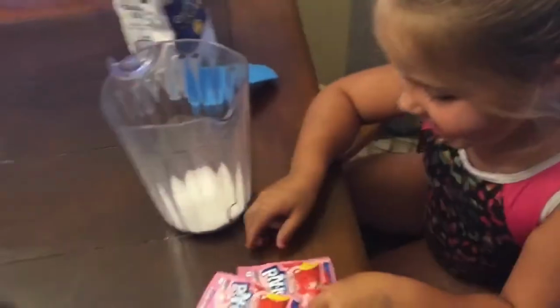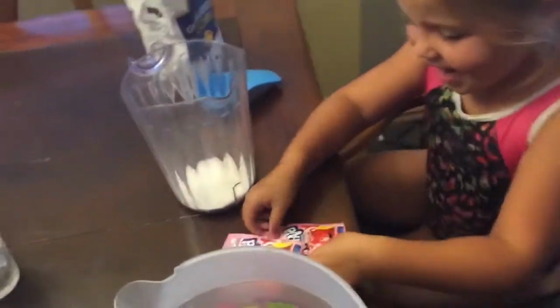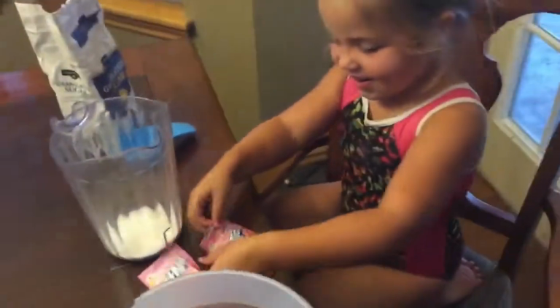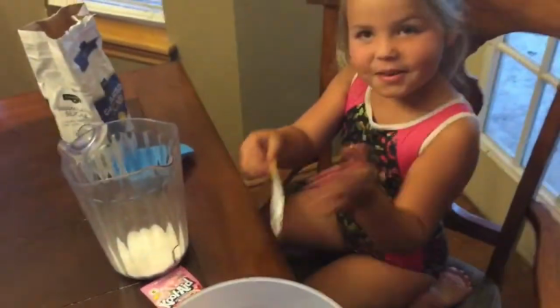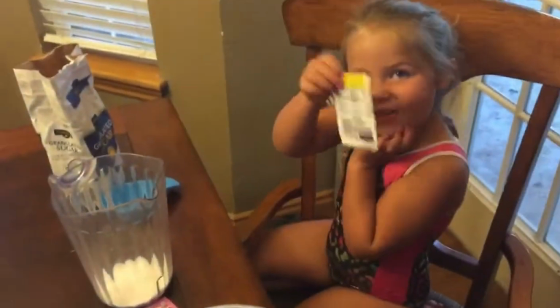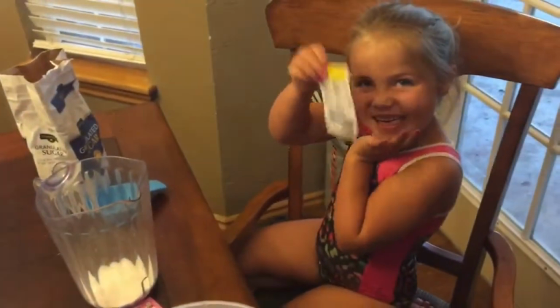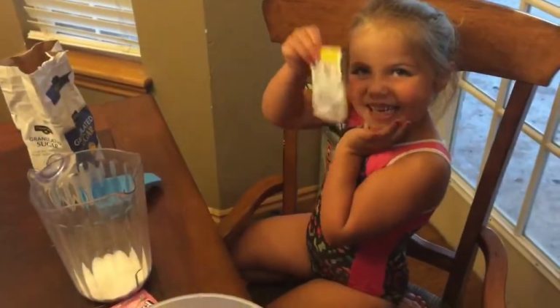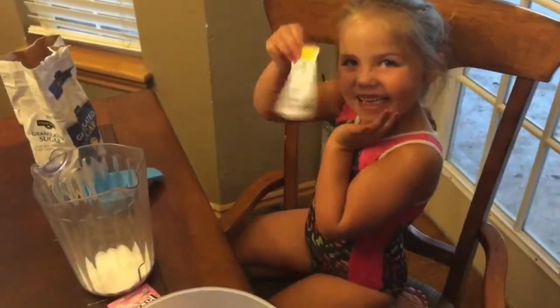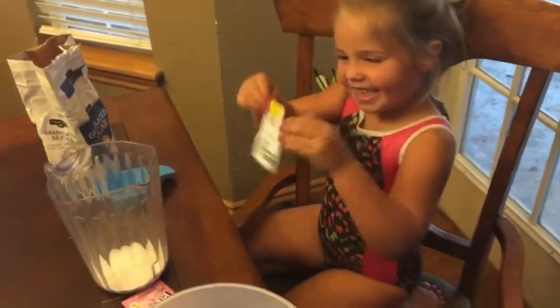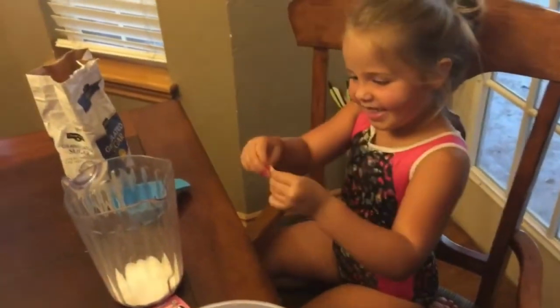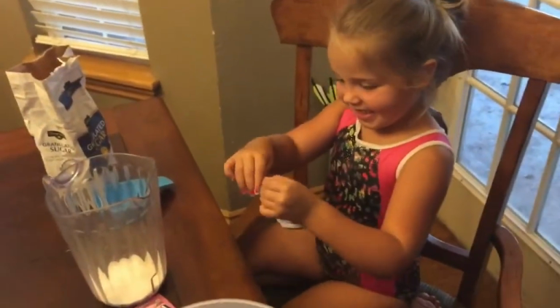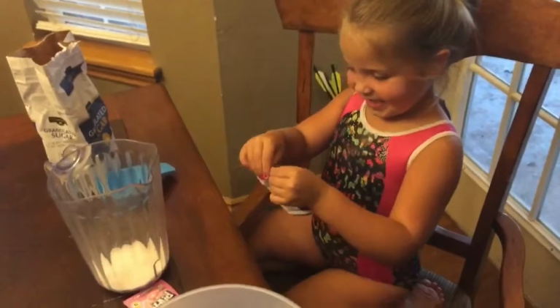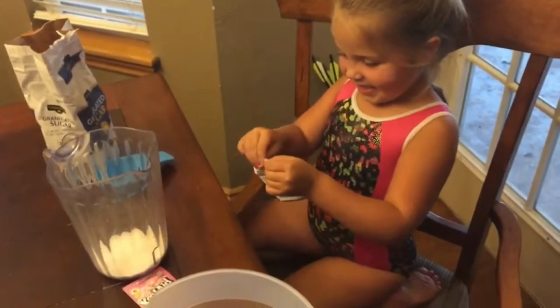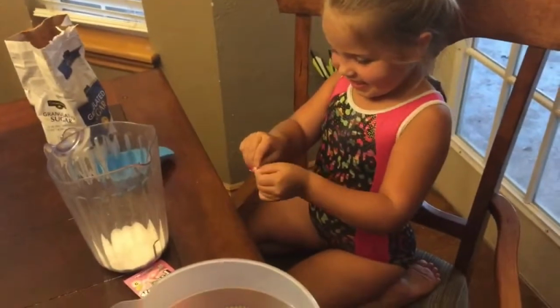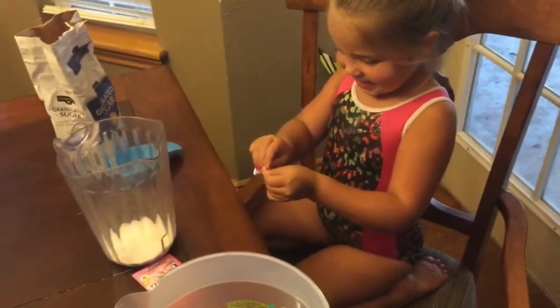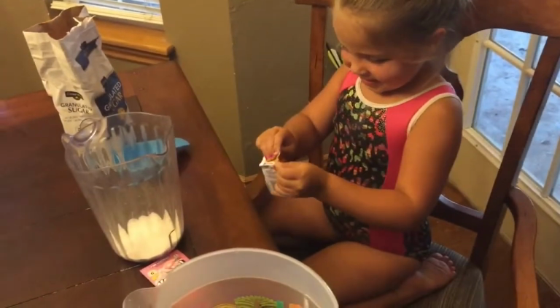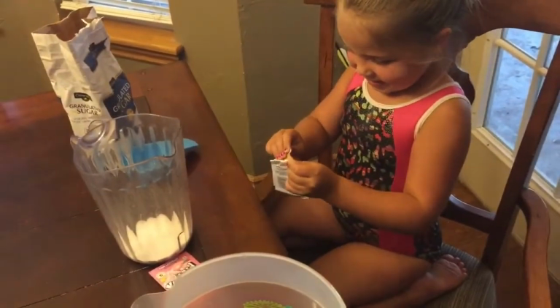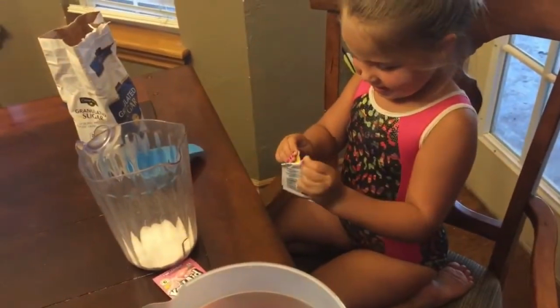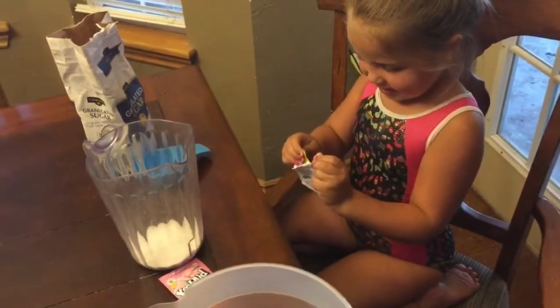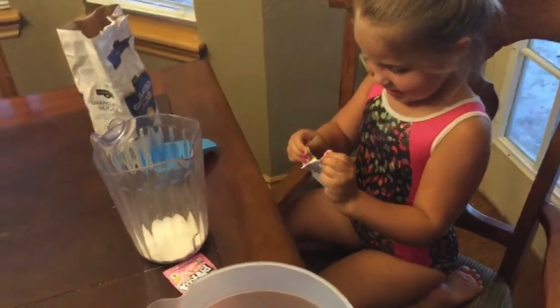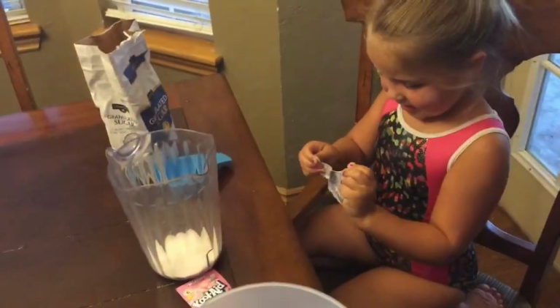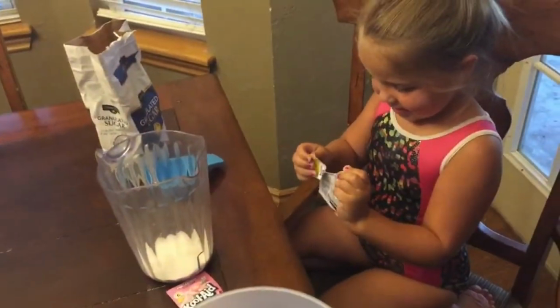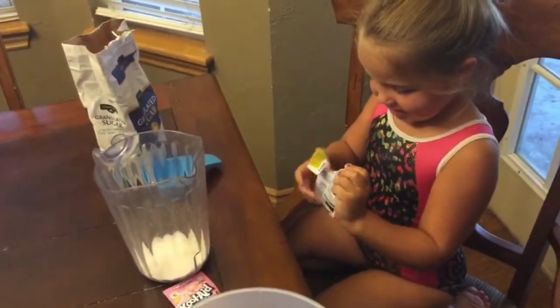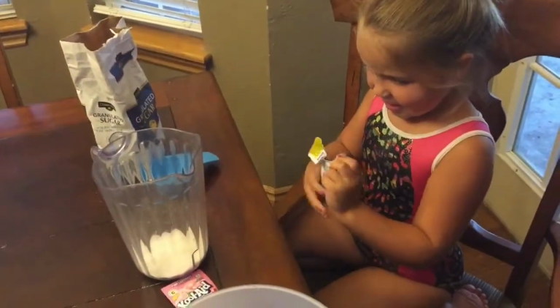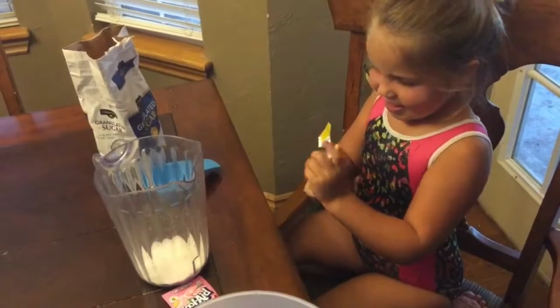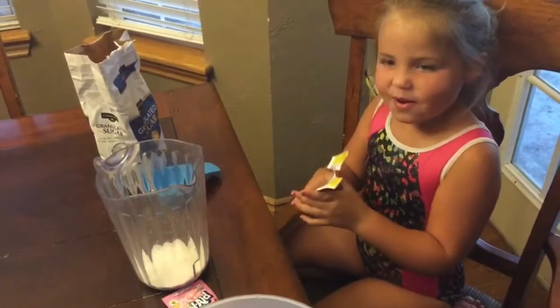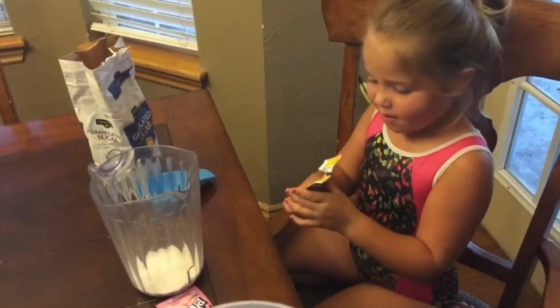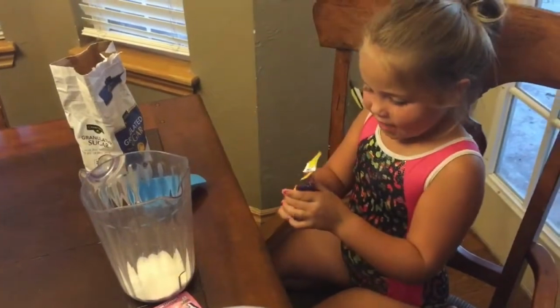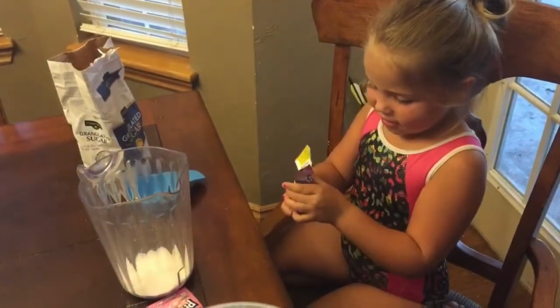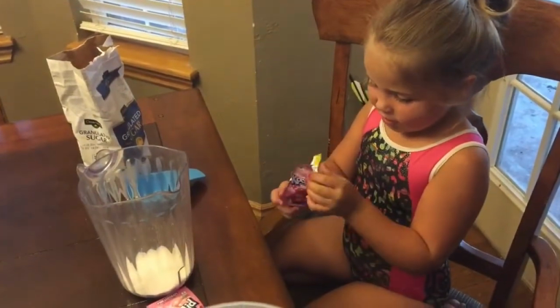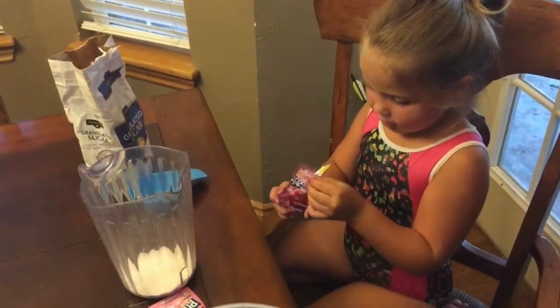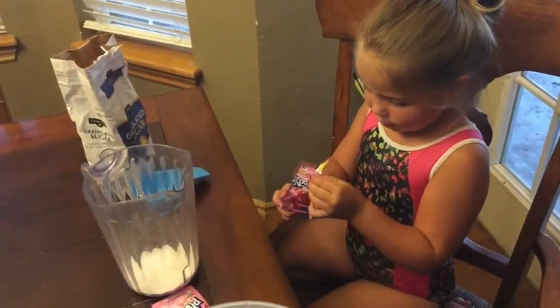Now I'm going to open the Kool-Aid. Are you ready? That's what you're putting in — it's your own Kool-Aid. And then after this we're going to put it in the water.